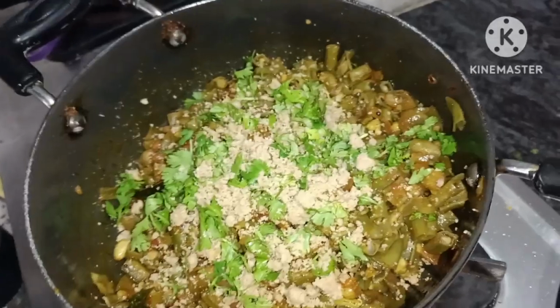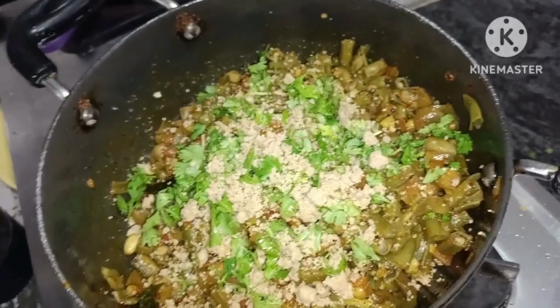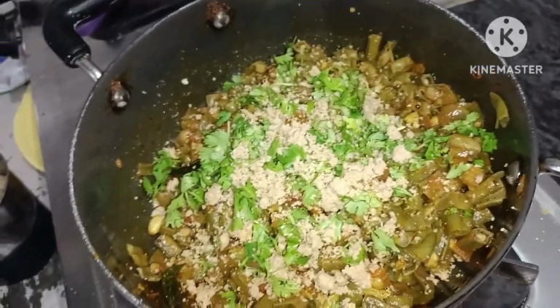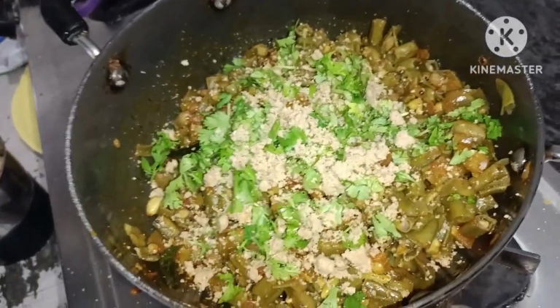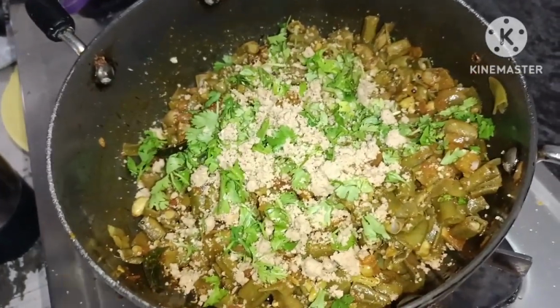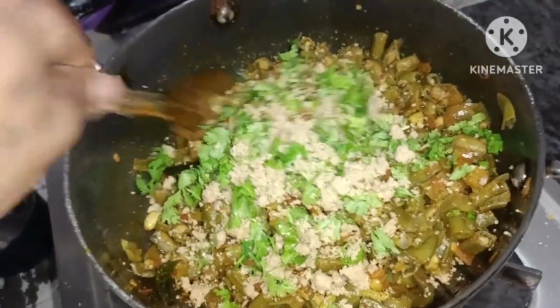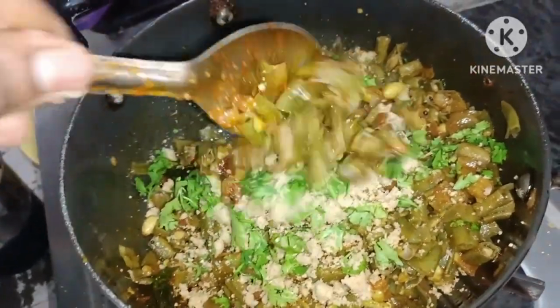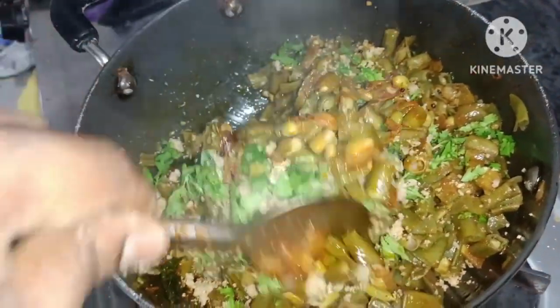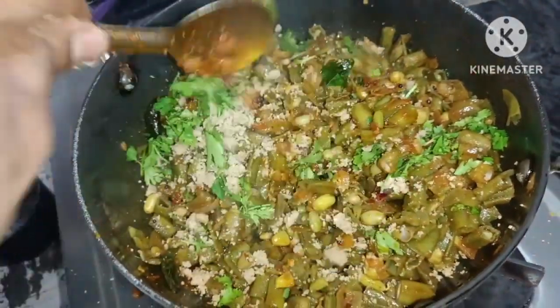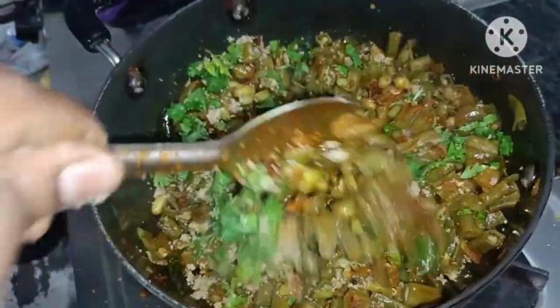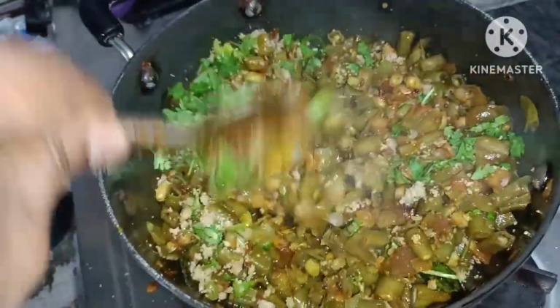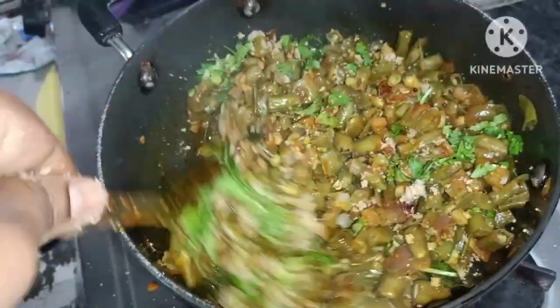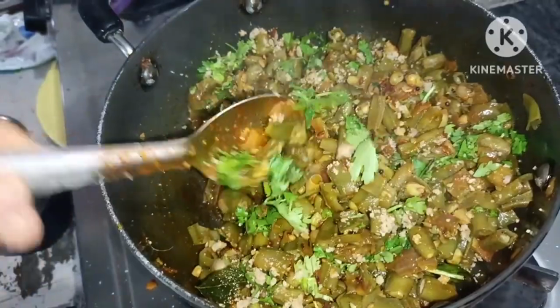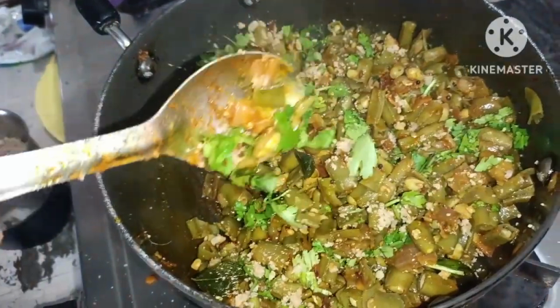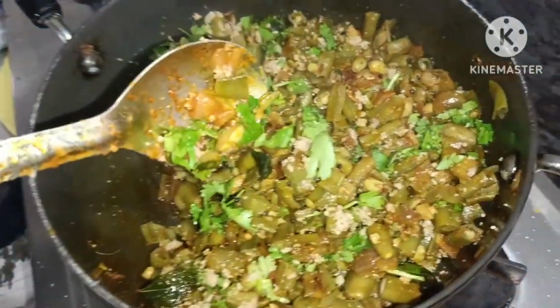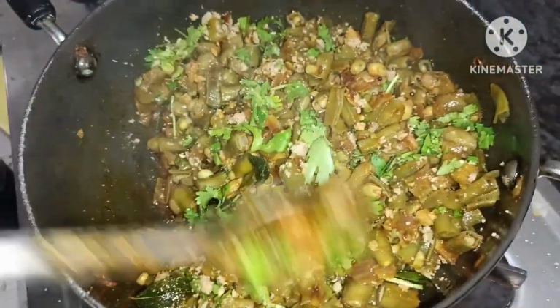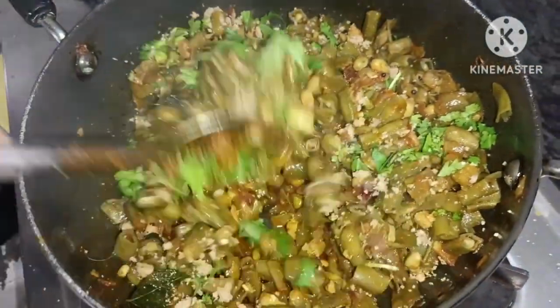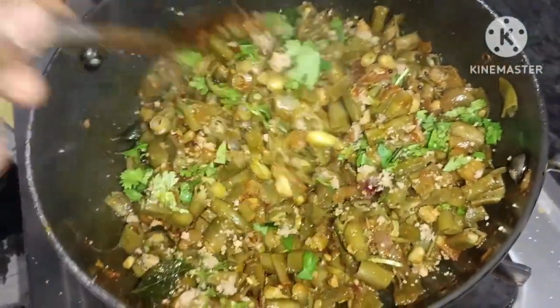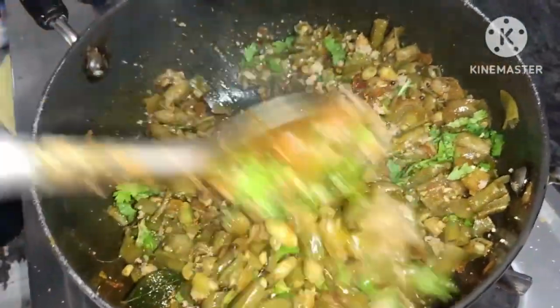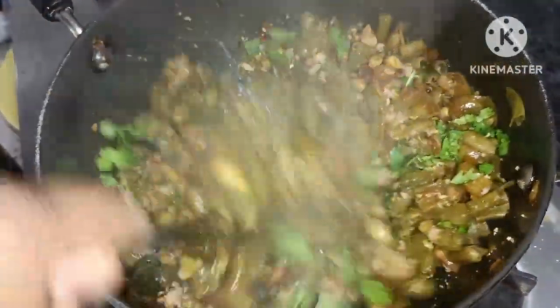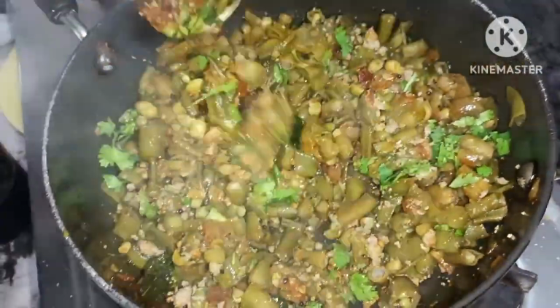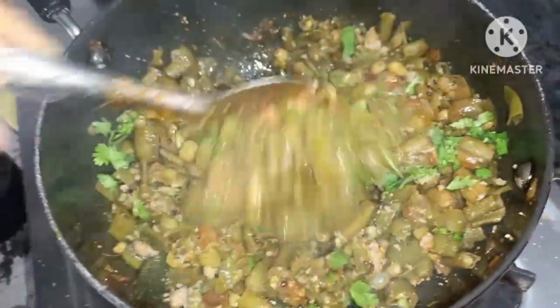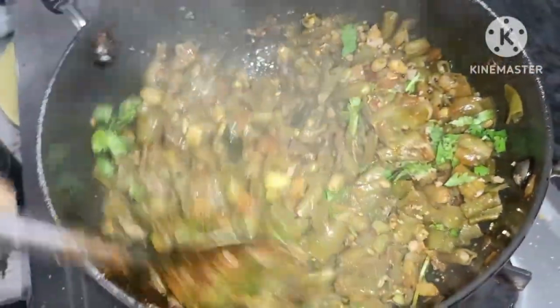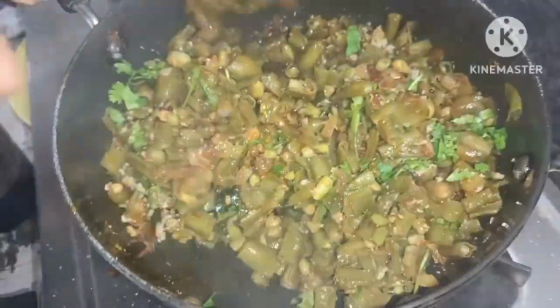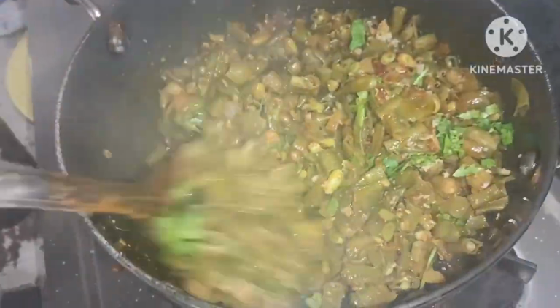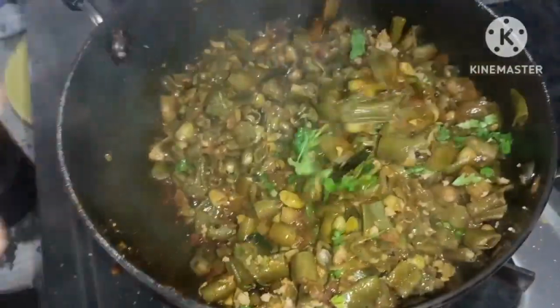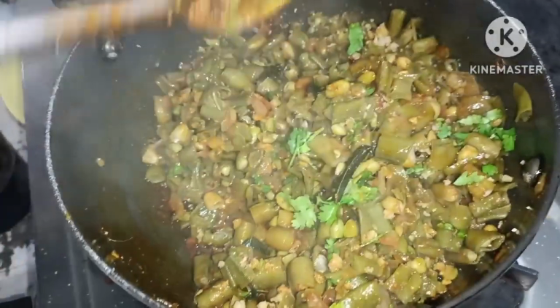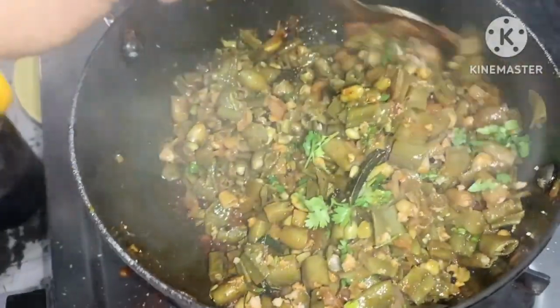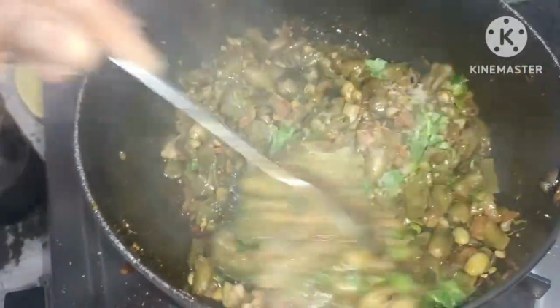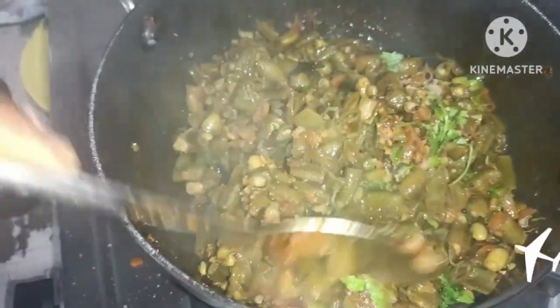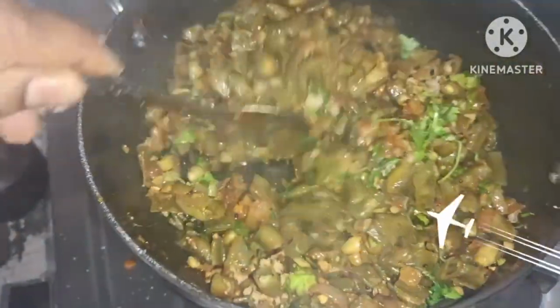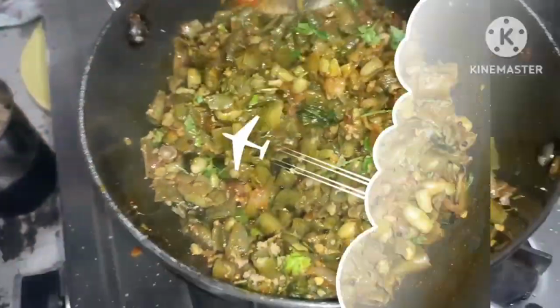Then we will go to the top and cut the top. Look at this. Let's take a look at the top.